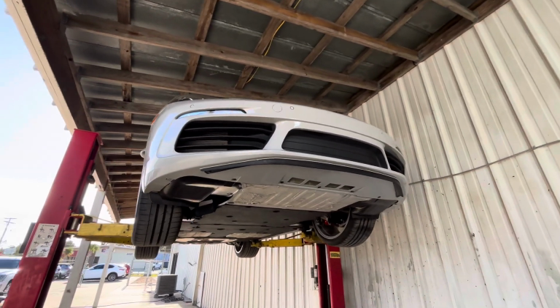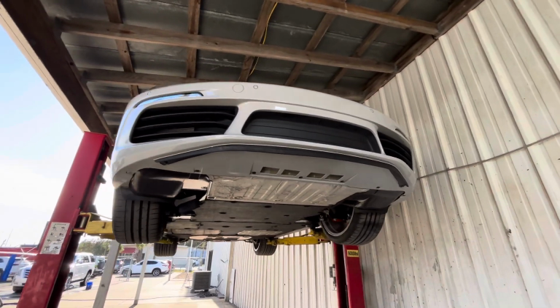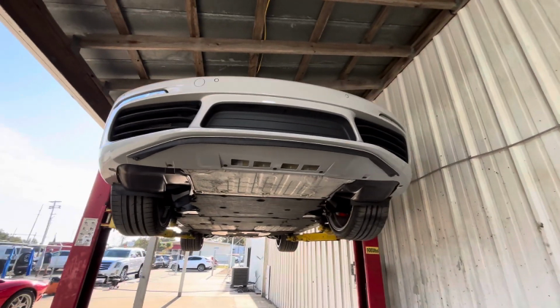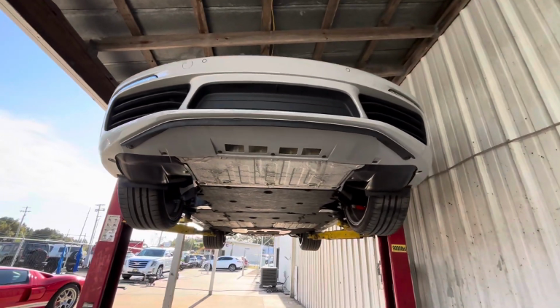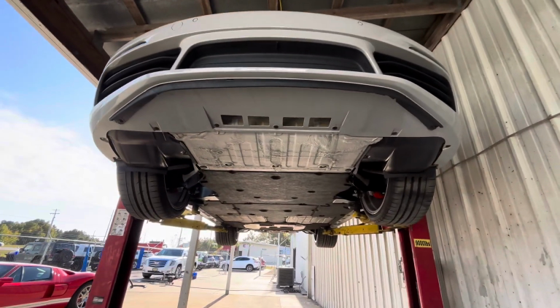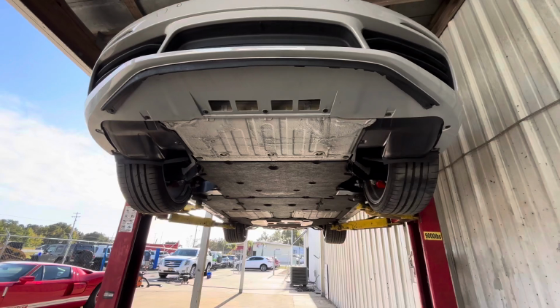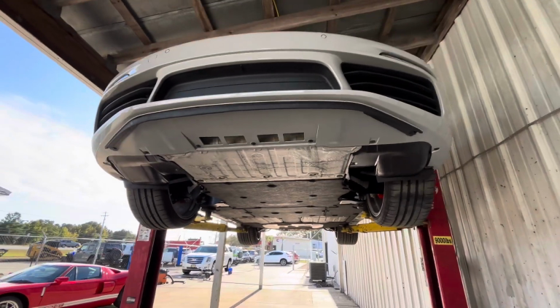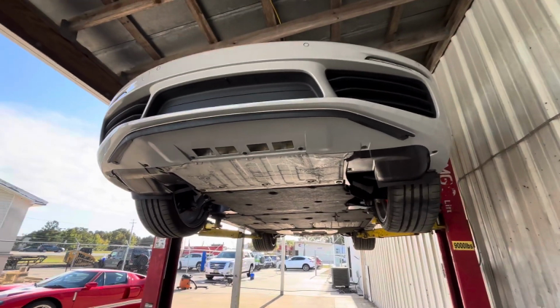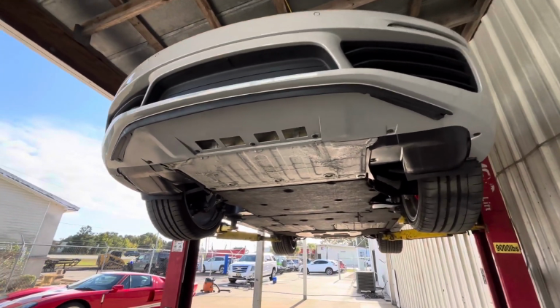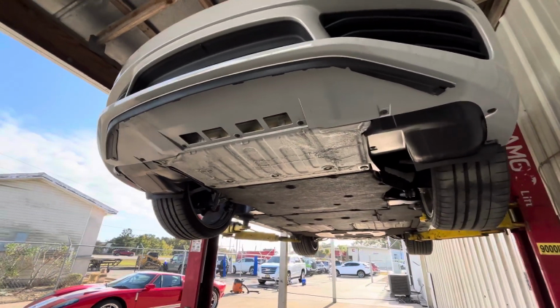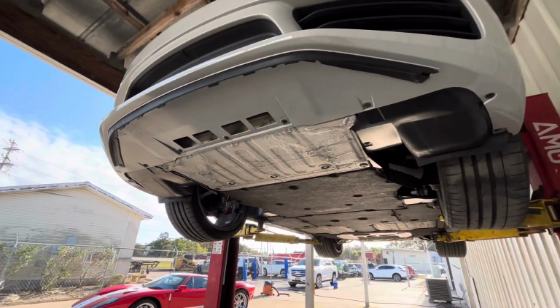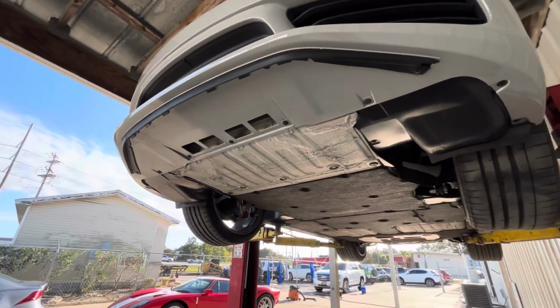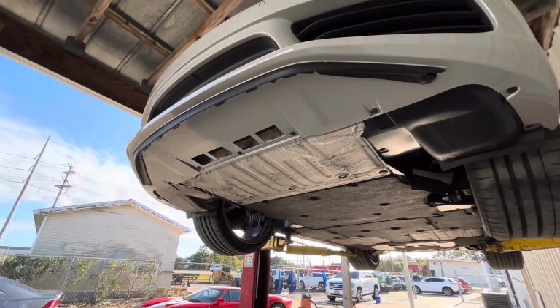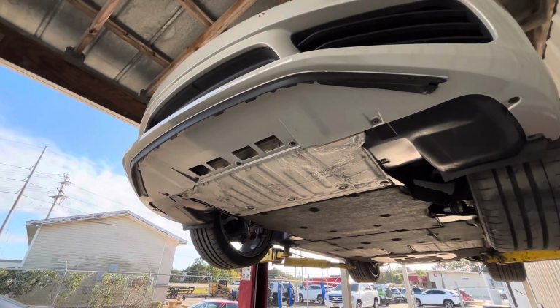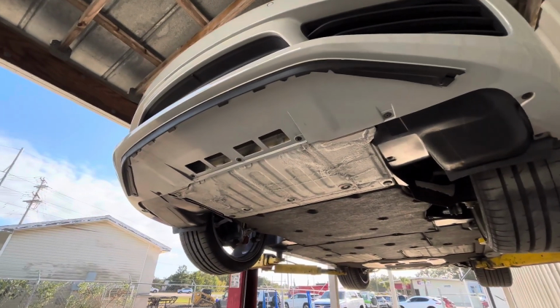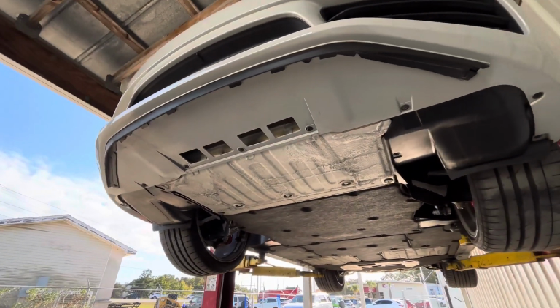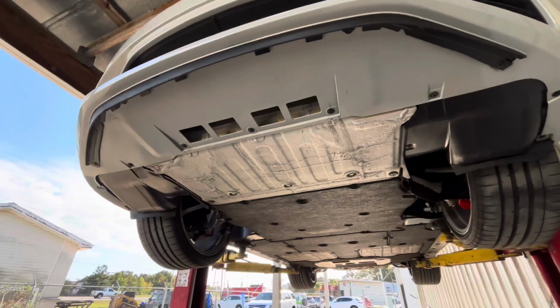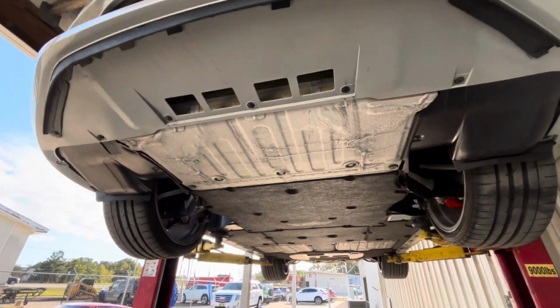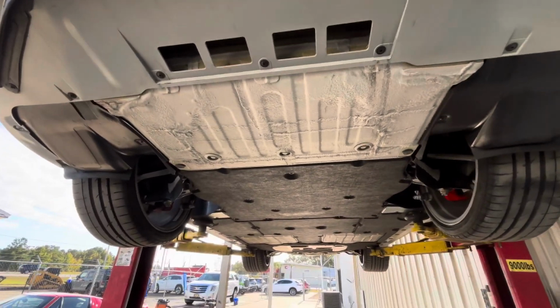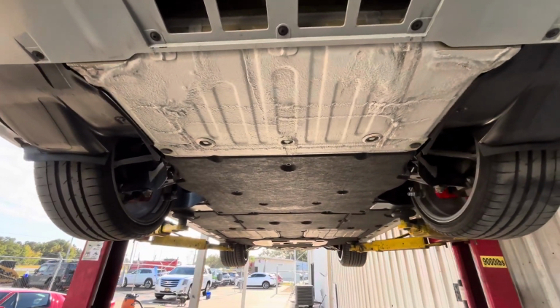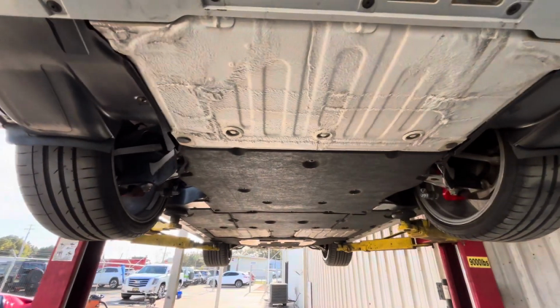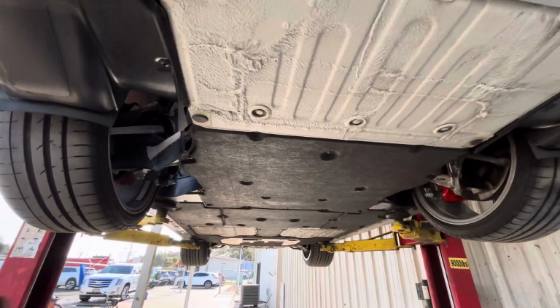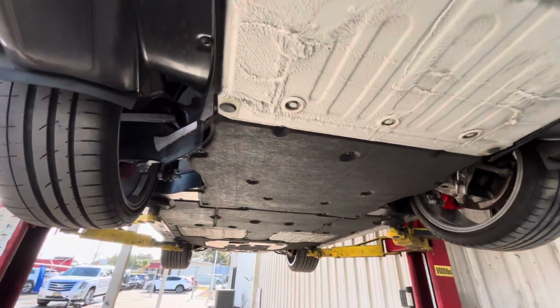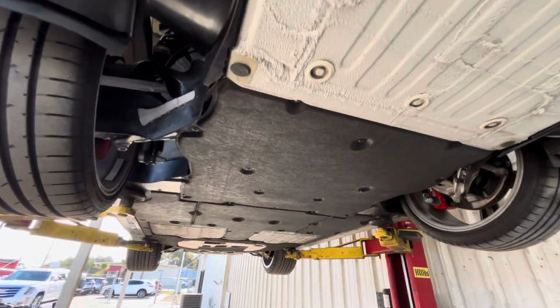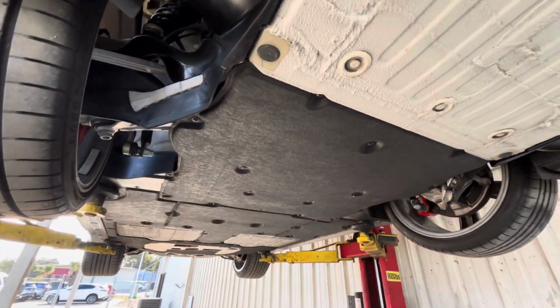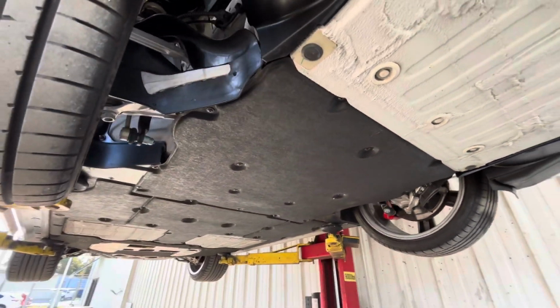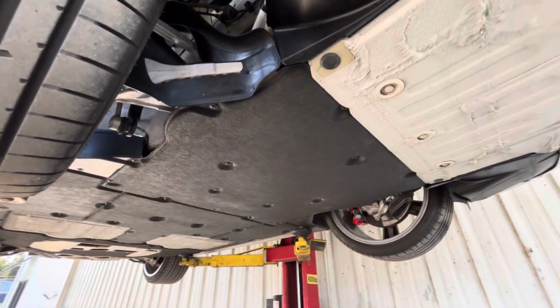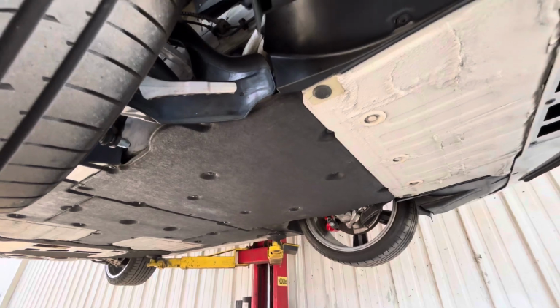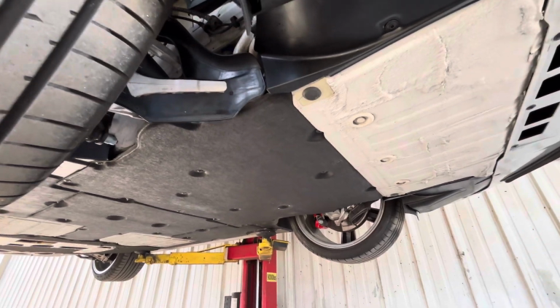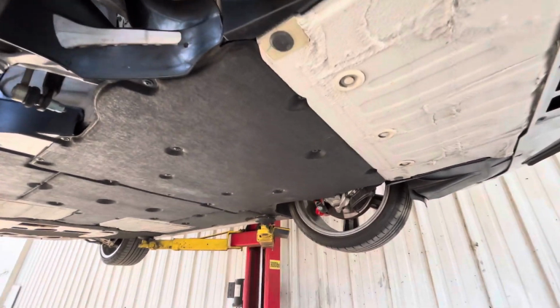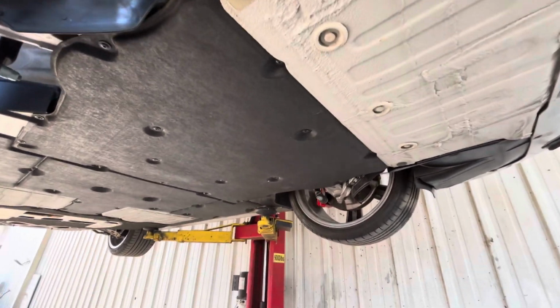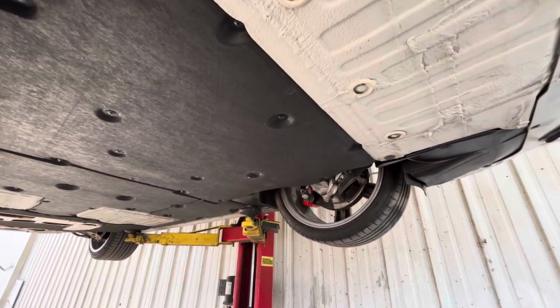So obviously, there's not a whole lot to see under here, but this video is just to show how perfect and pristine the car is. Under the undercarriage, as you can see, they have all the paneling for aerodynamics, so you're not going to see a whole lot, but what is here is basically perfect.